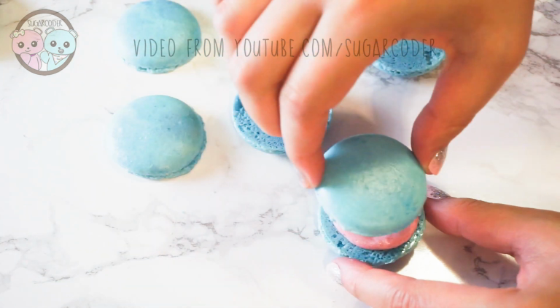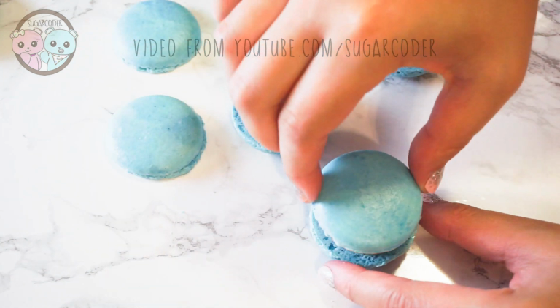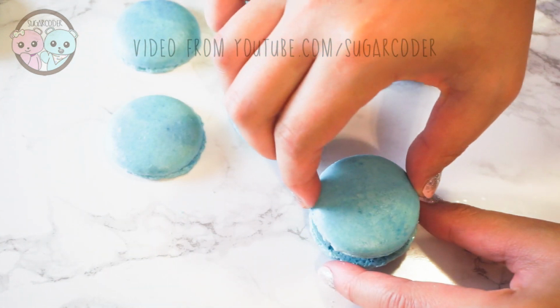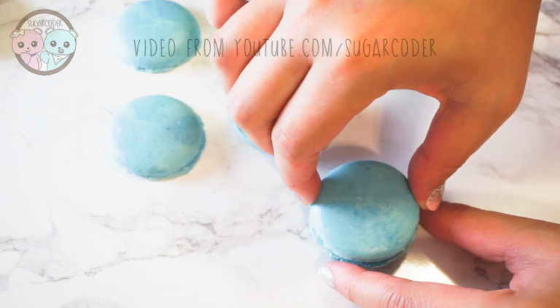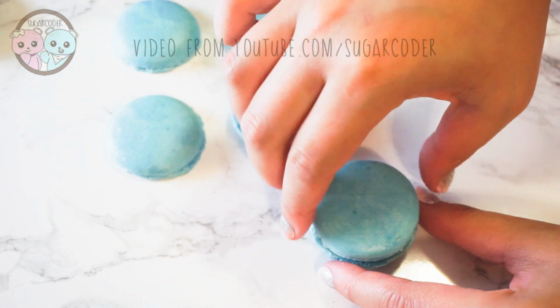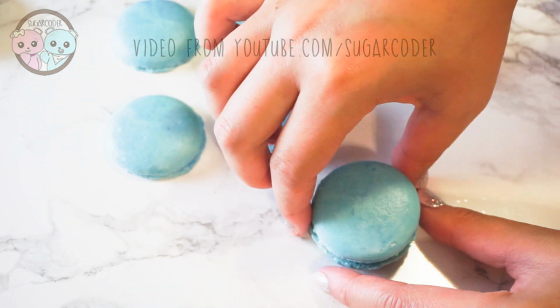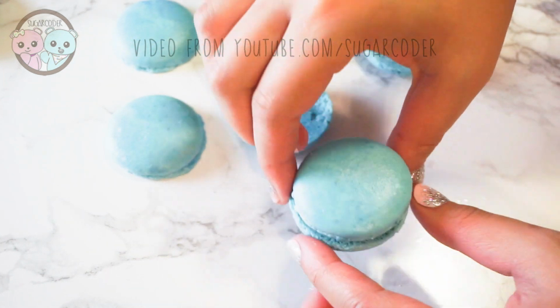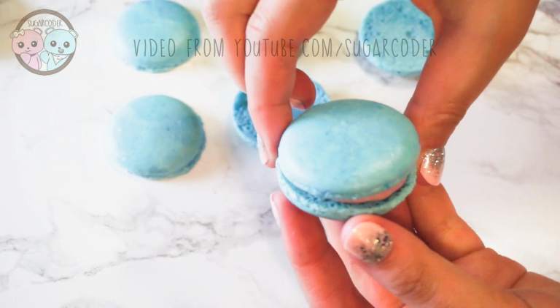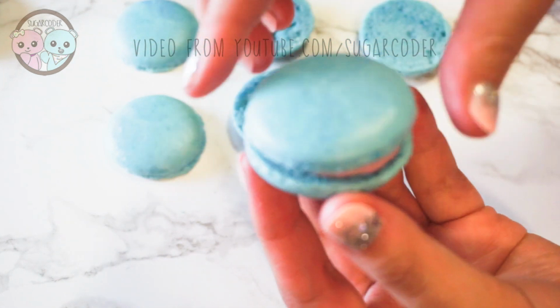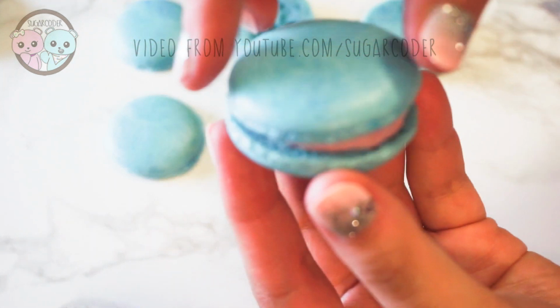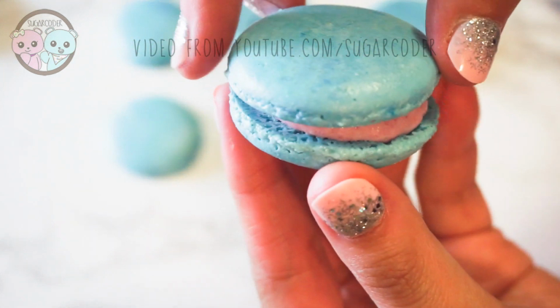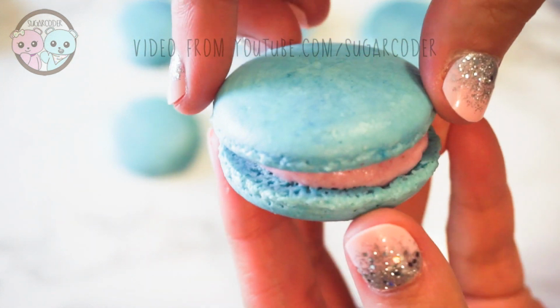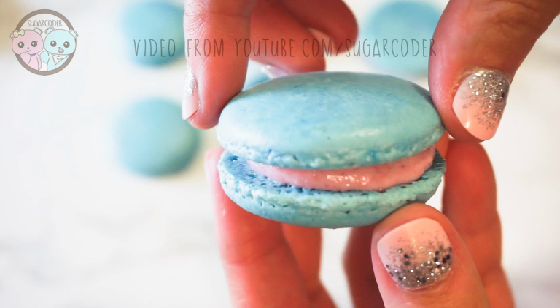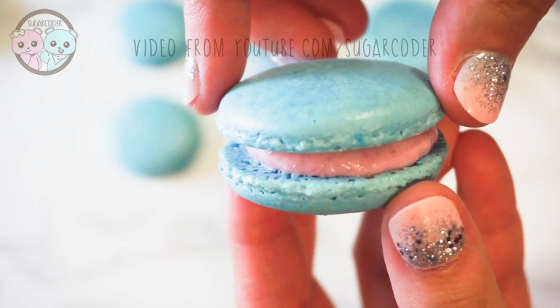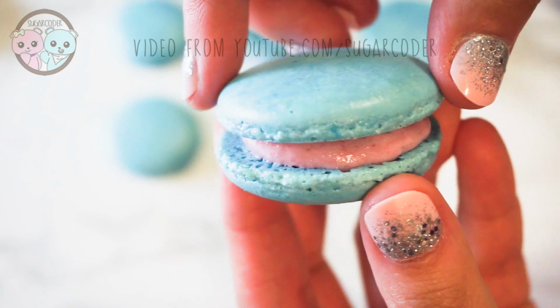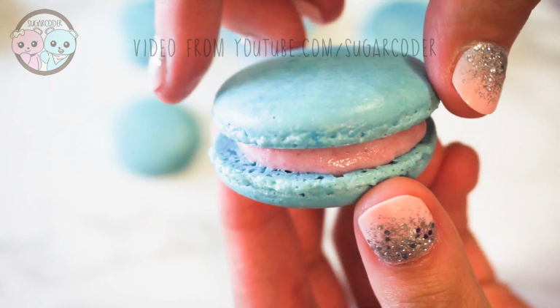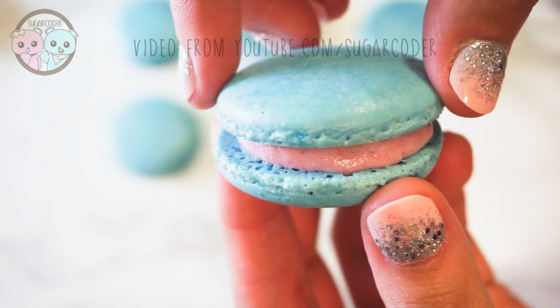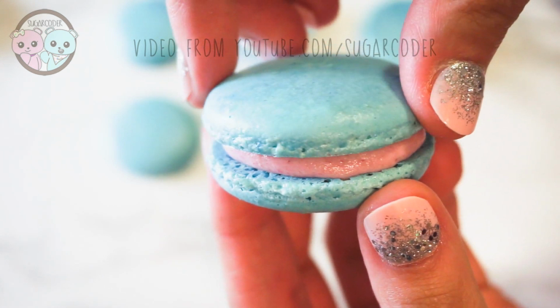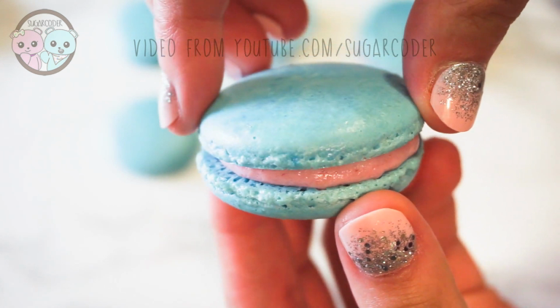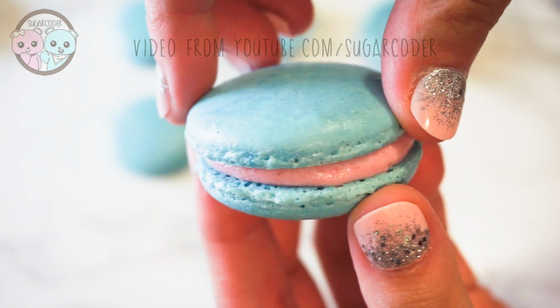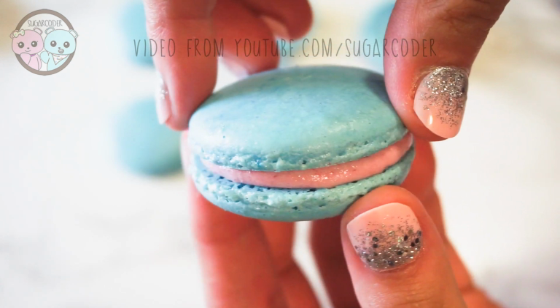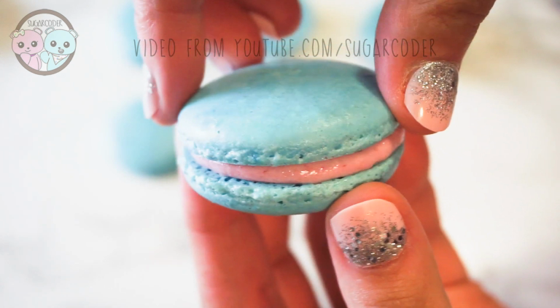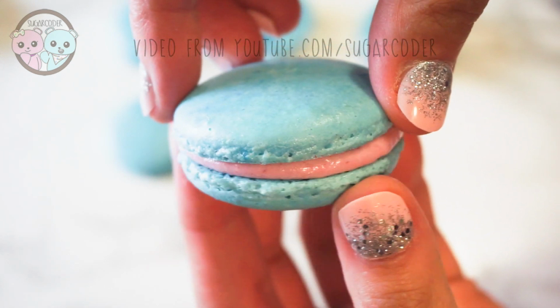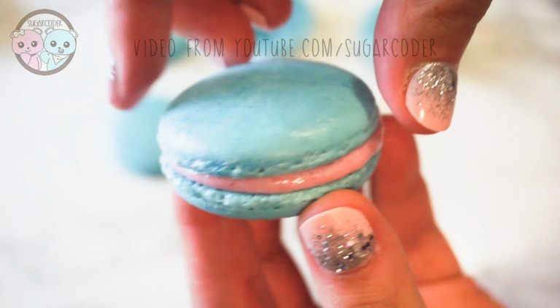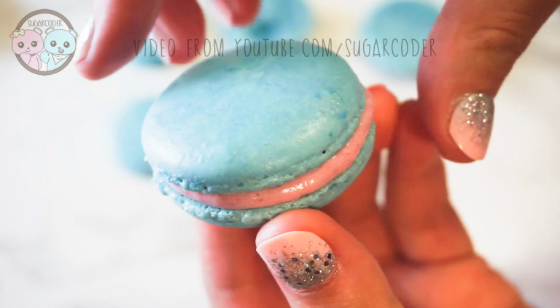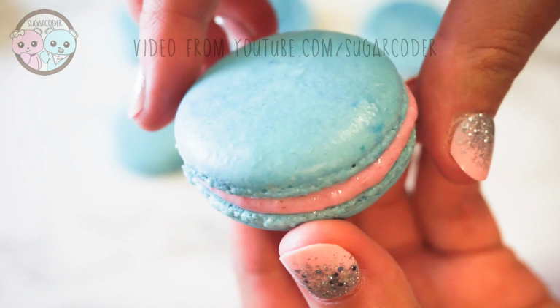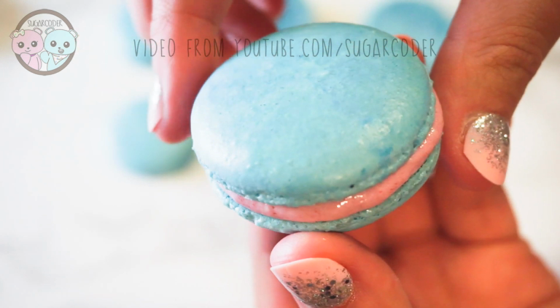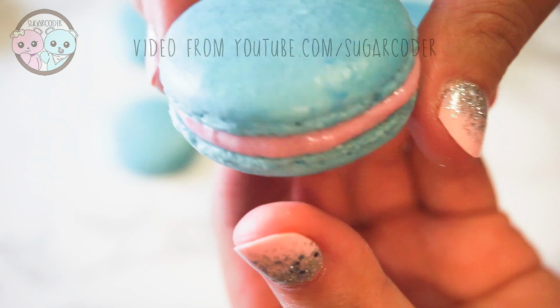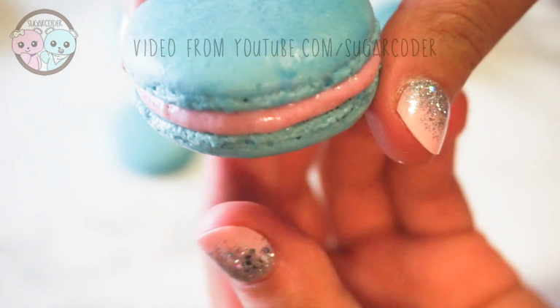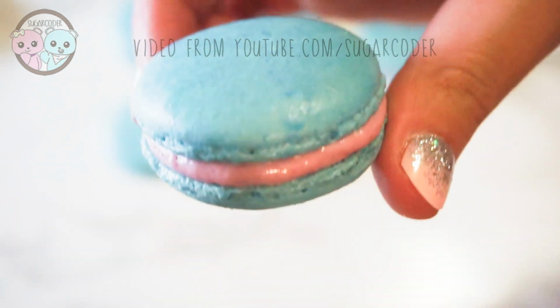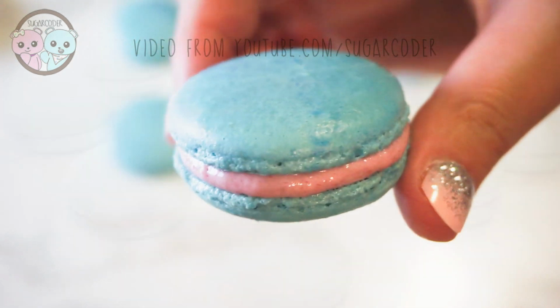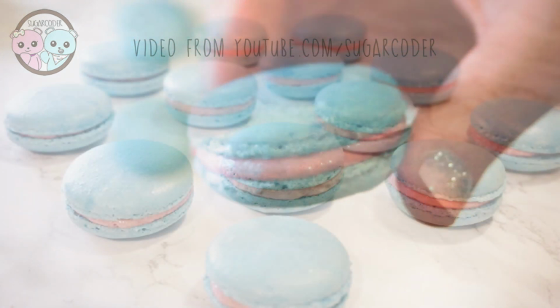I normally say the word macaron instead of macaron or macaron, because macaron sounds like moron. And I don't sound that great when I say macaron because I'm only 5% French.